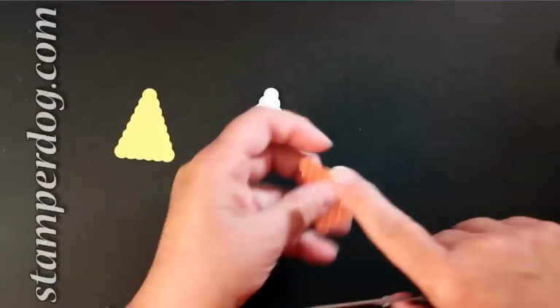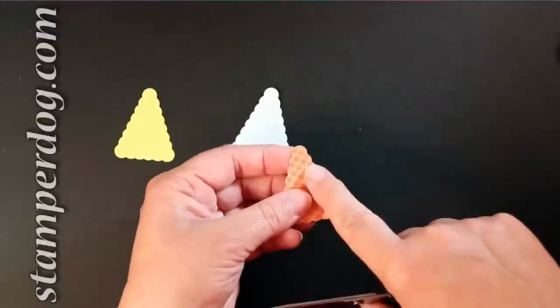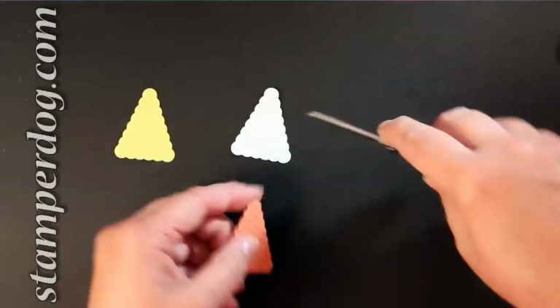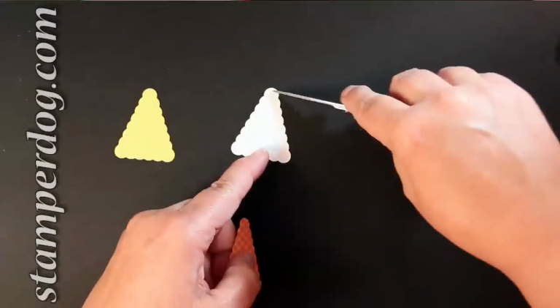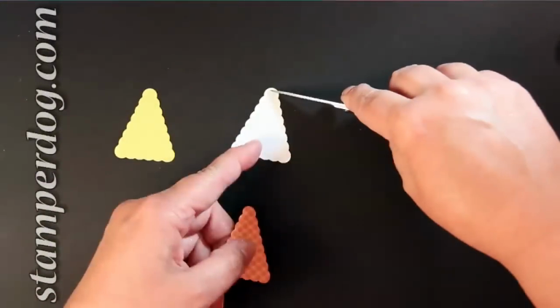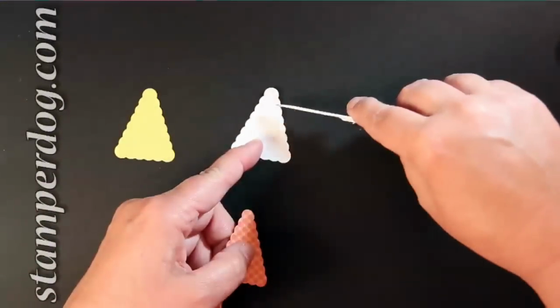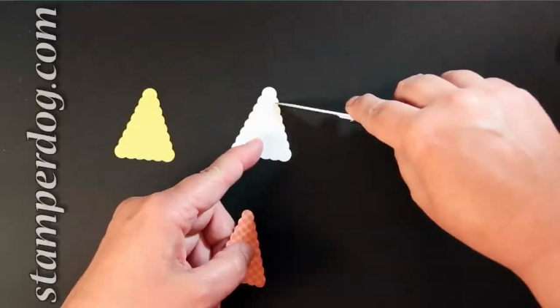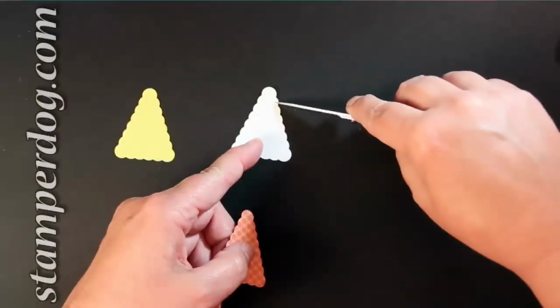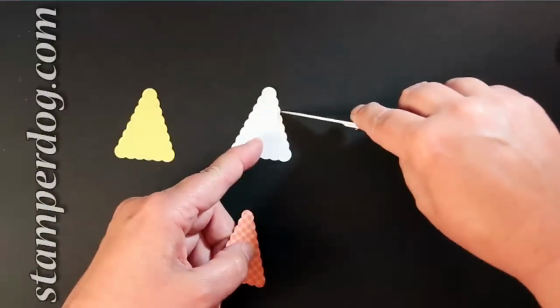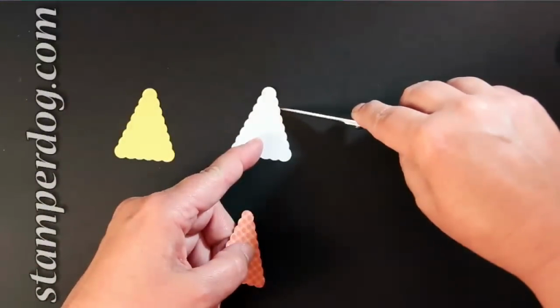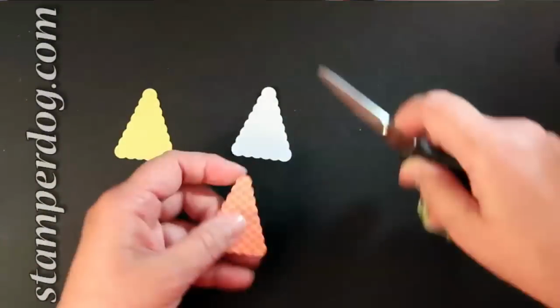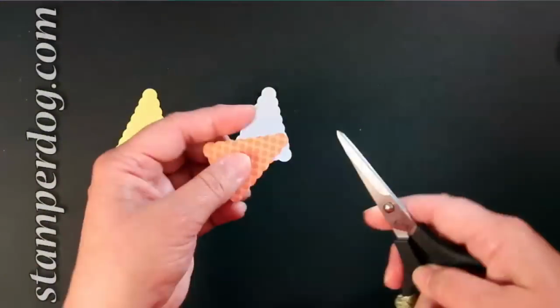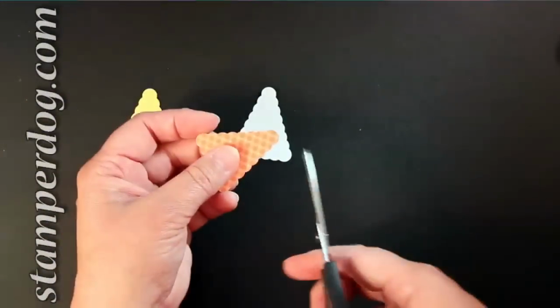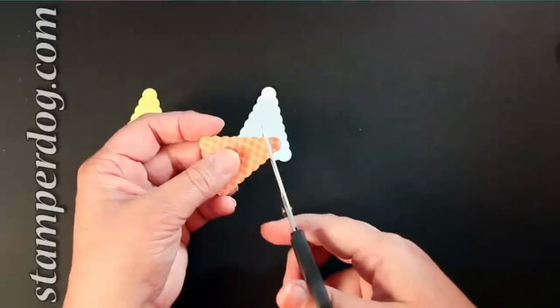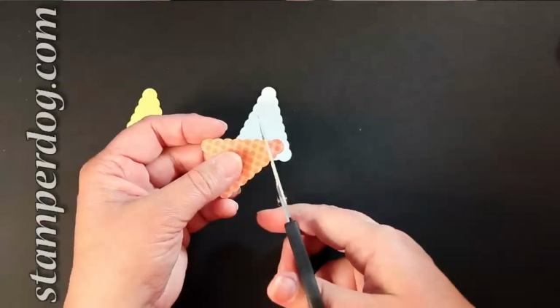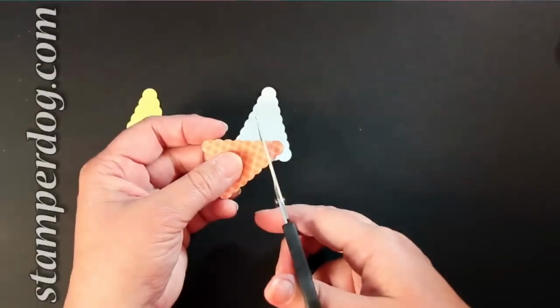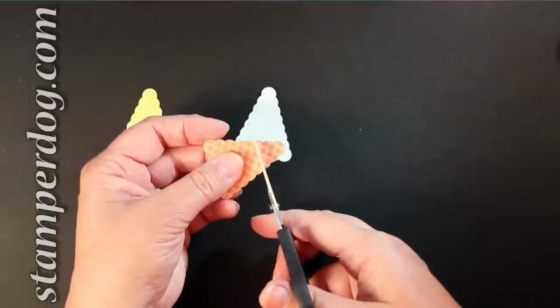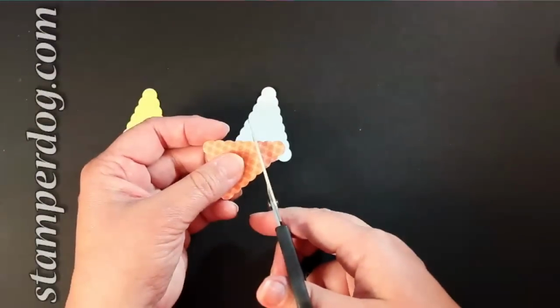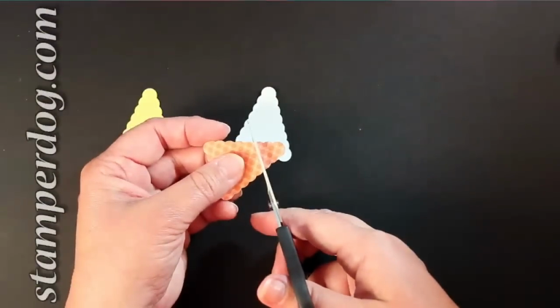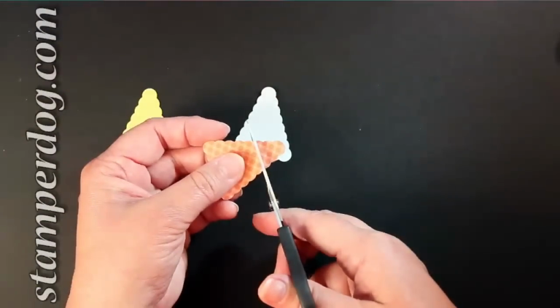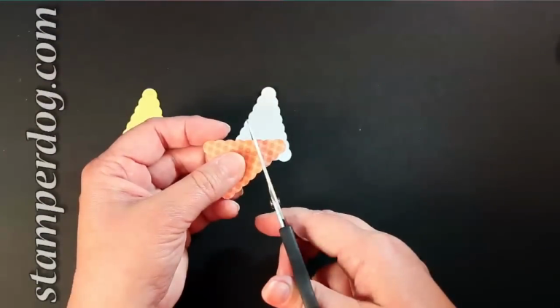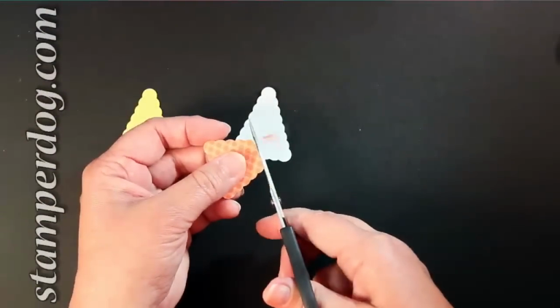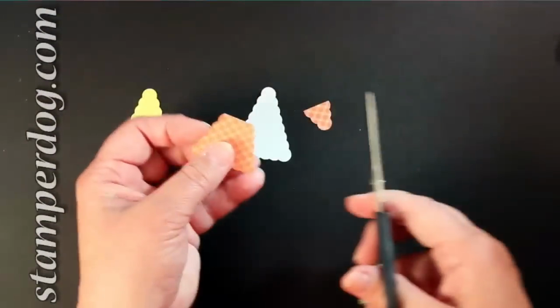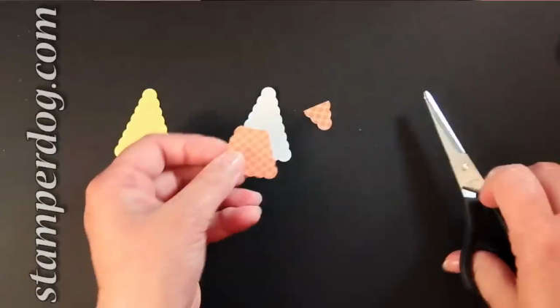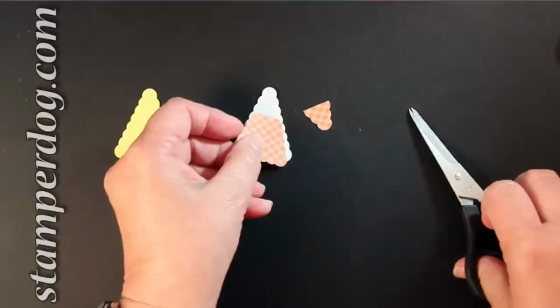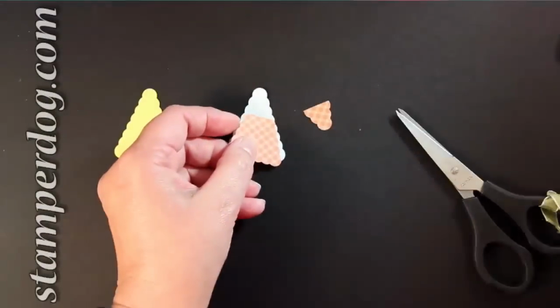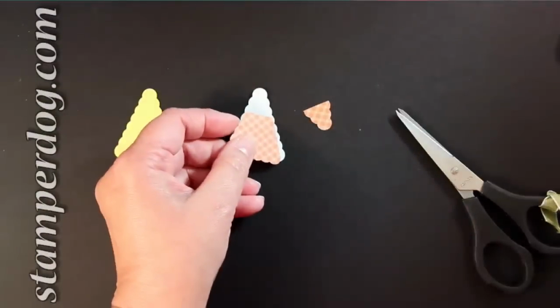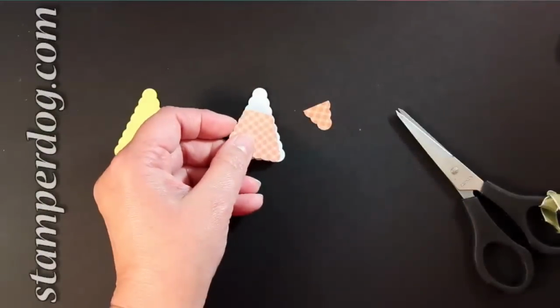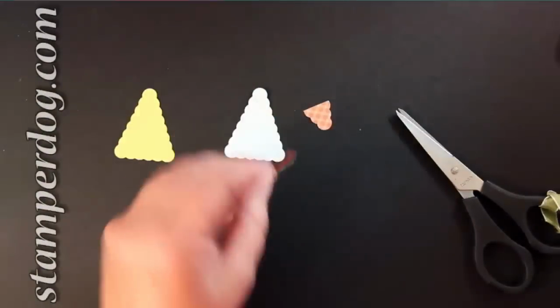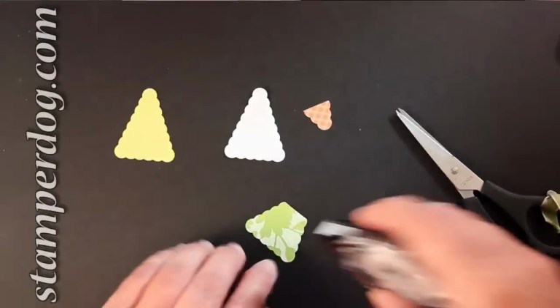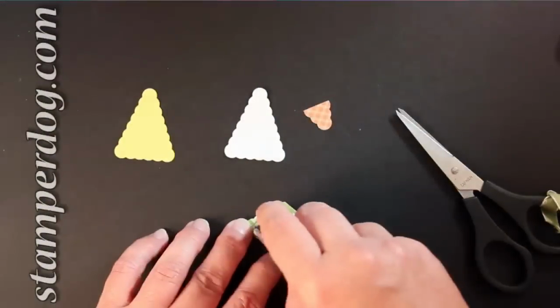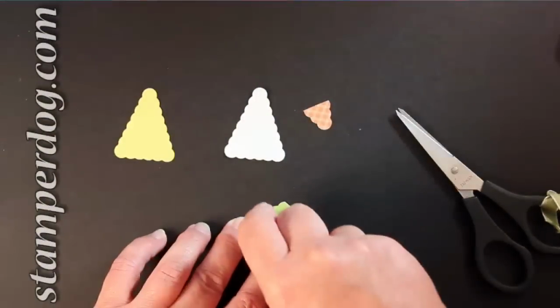So with the Tangerine Tango, you're going to take the top hump and then two humps down and cut straight across. Put a little snail adhesive on there and line it up with the bottom and lay it down.